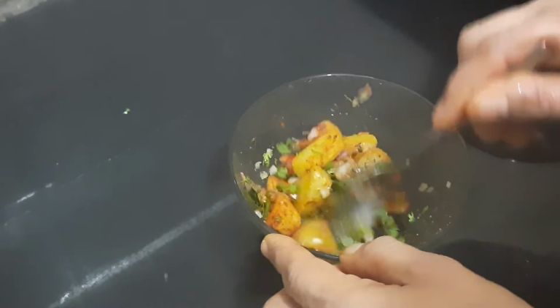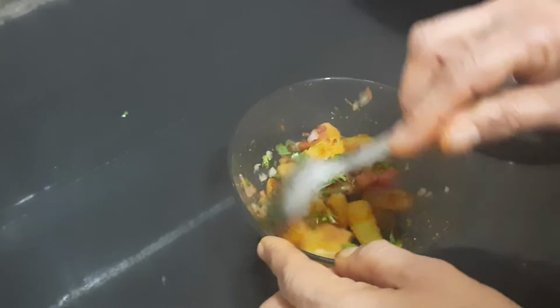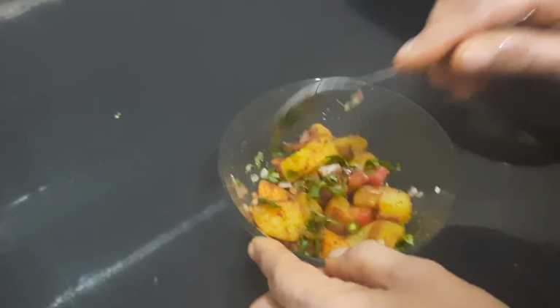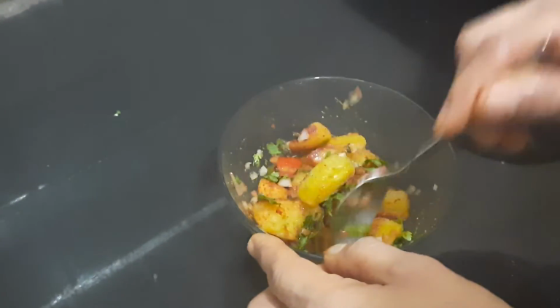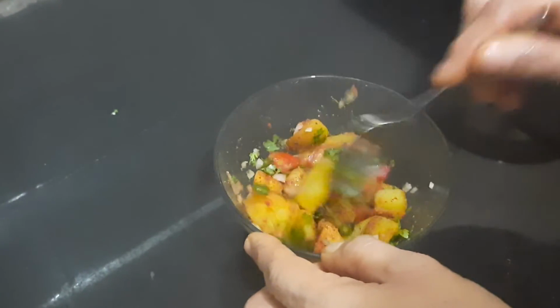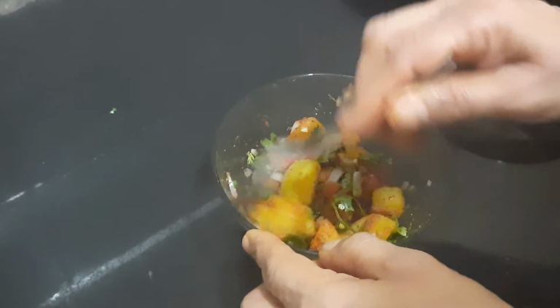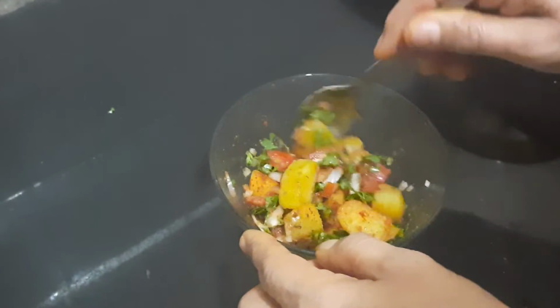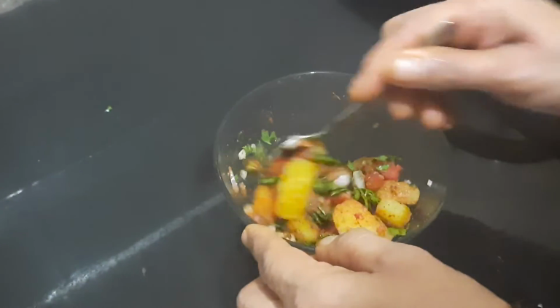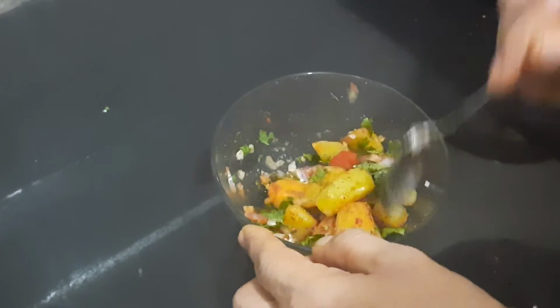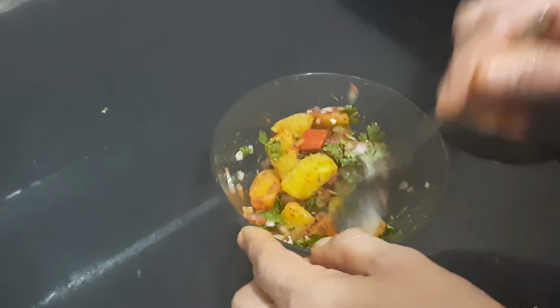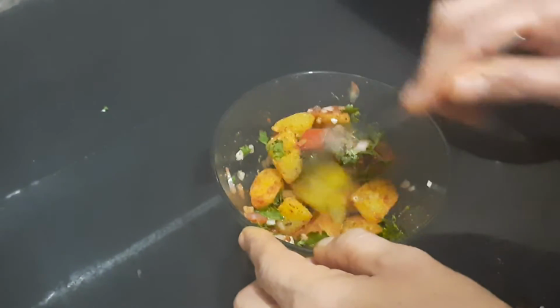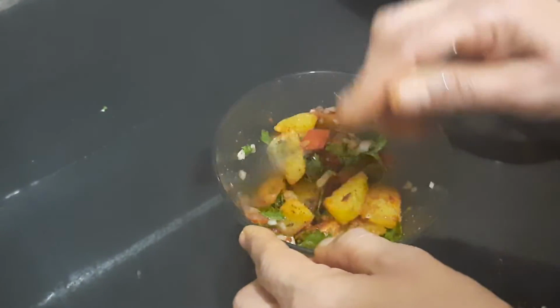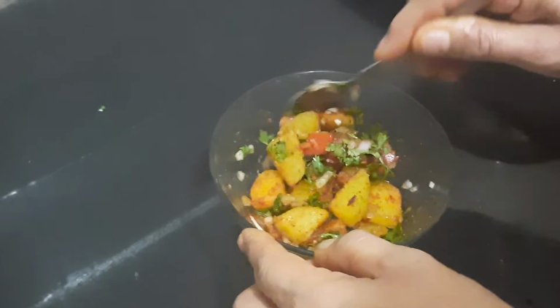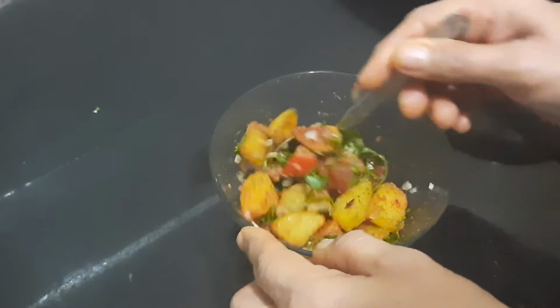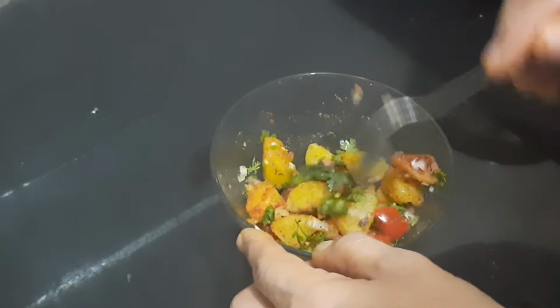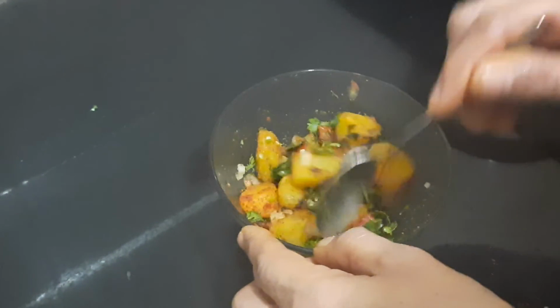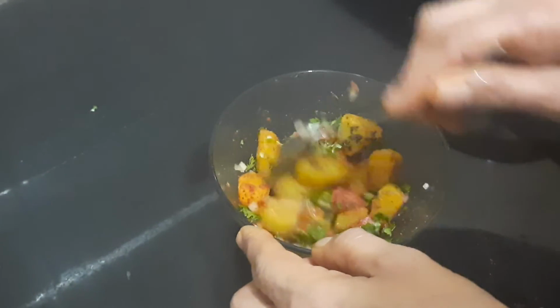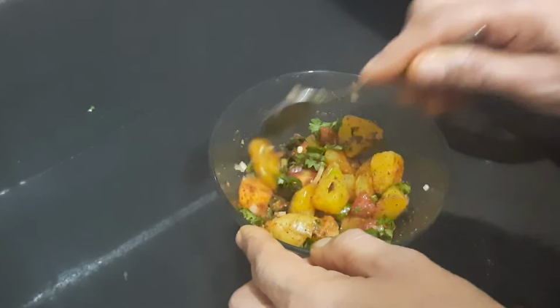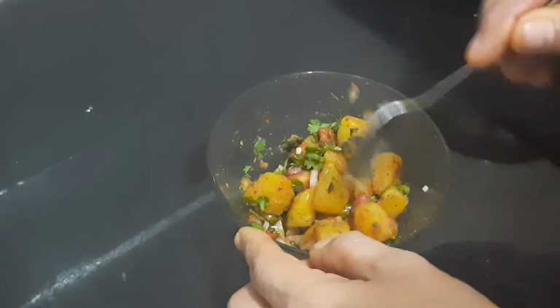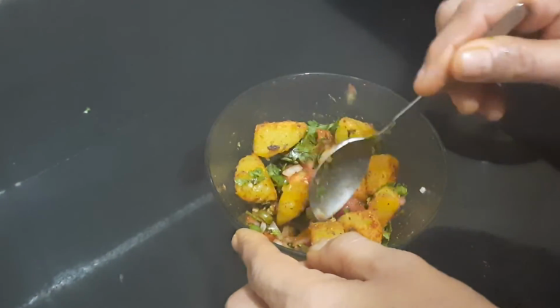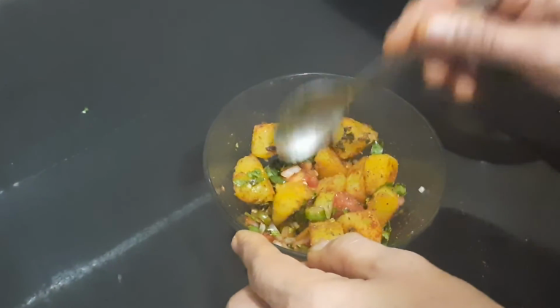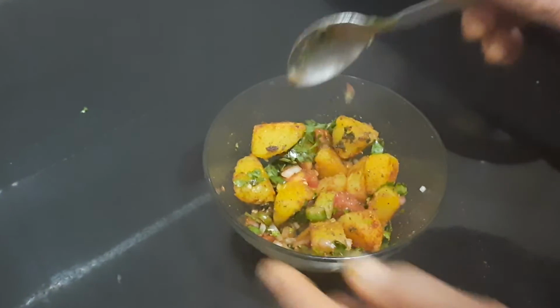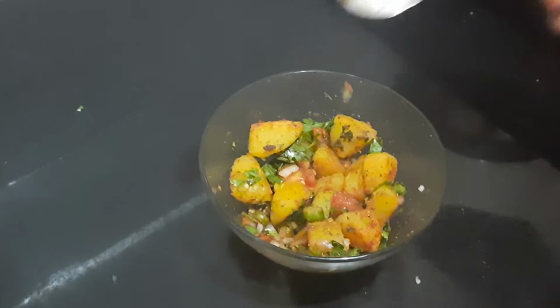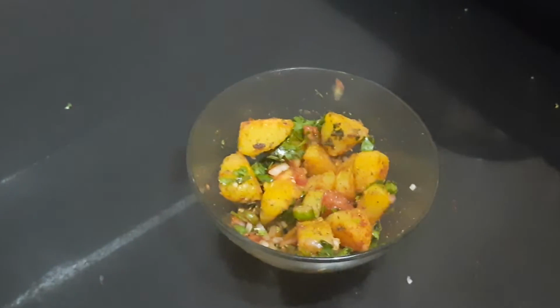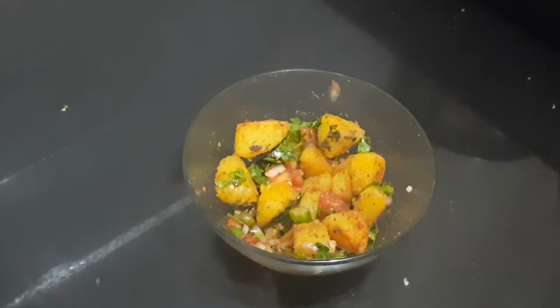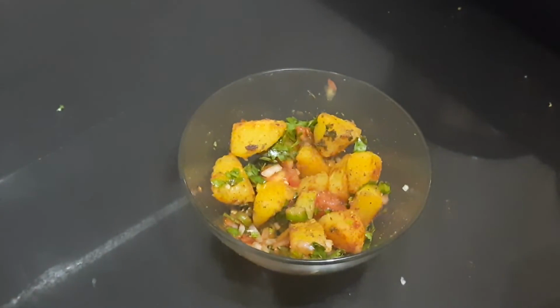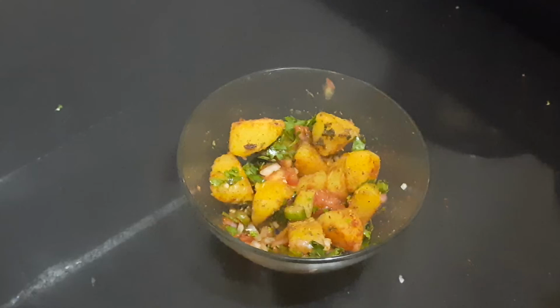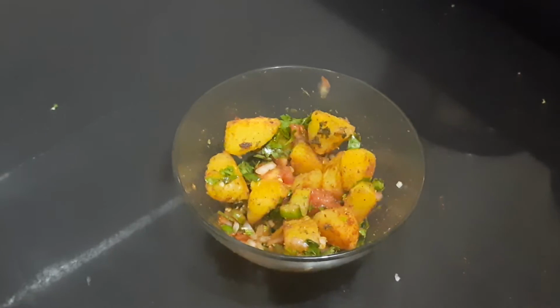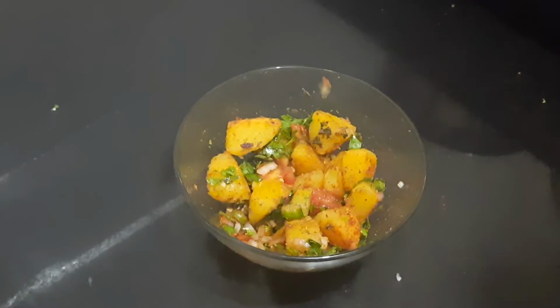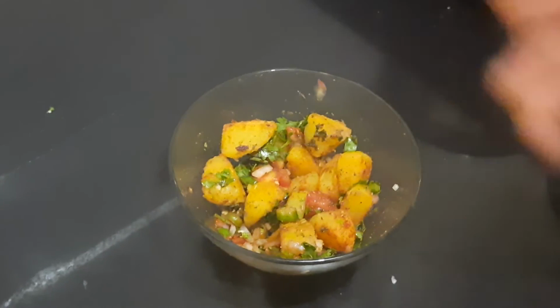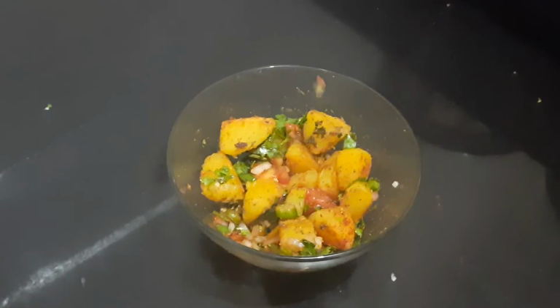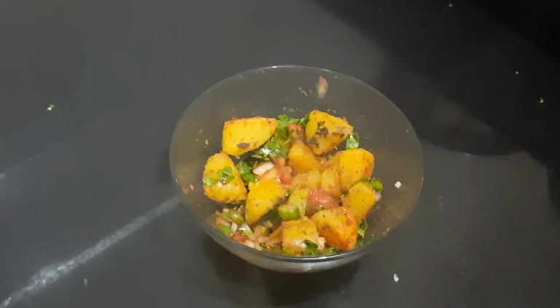Otherwise your potato, which has been made crisp, will become soft. So that's done — it's ready to serve now.